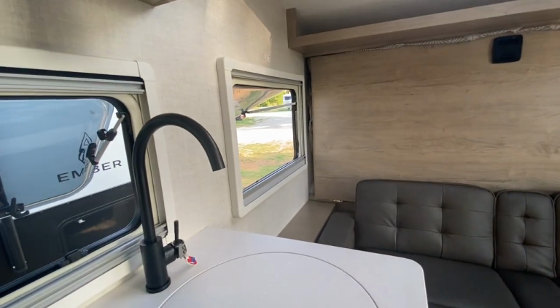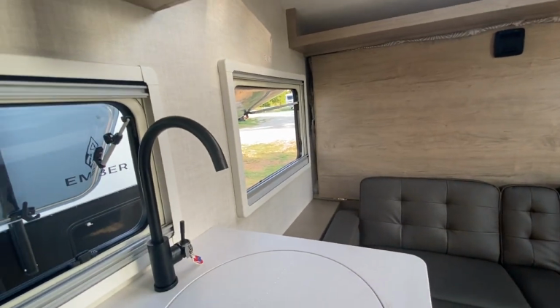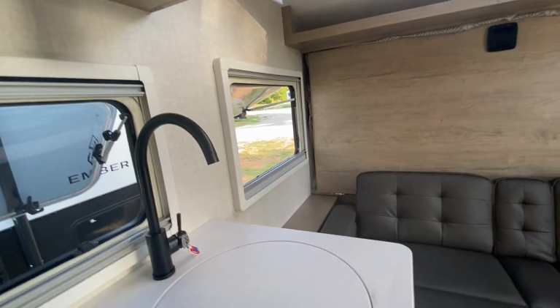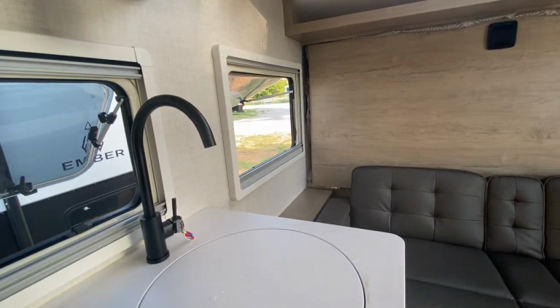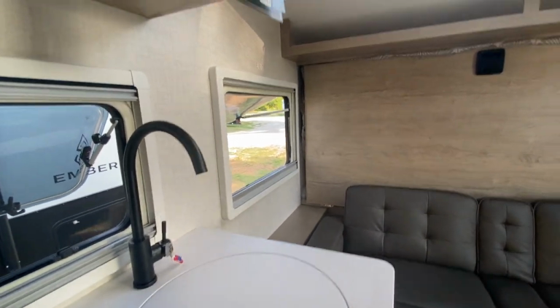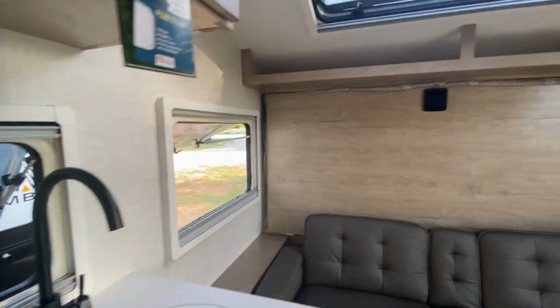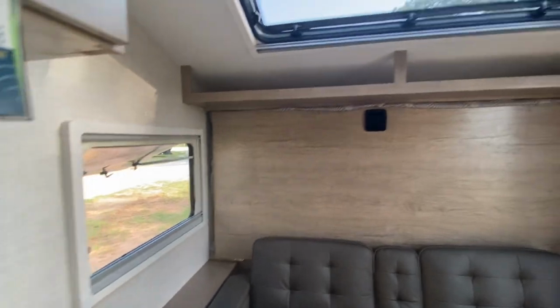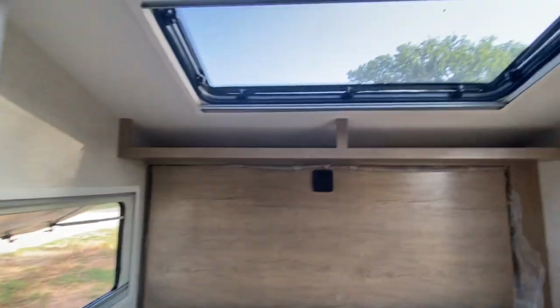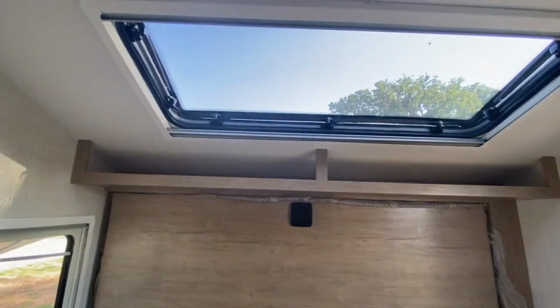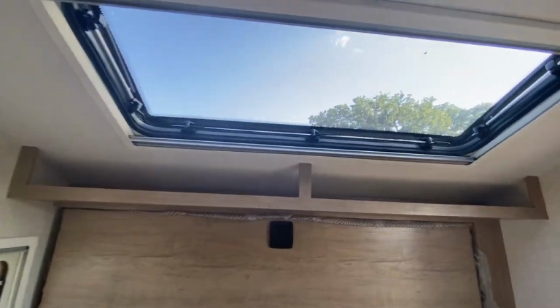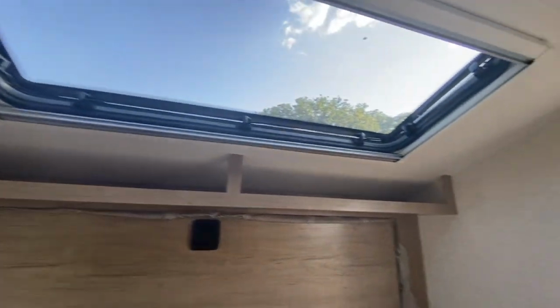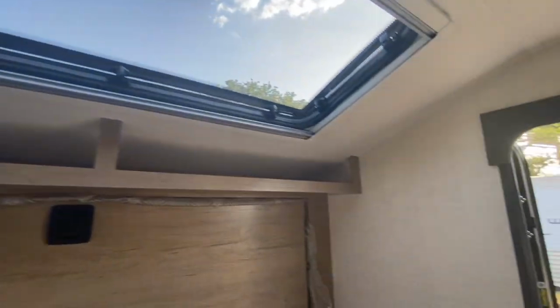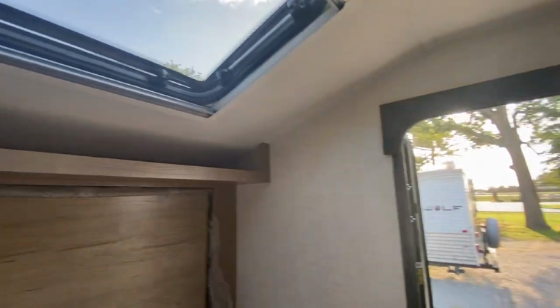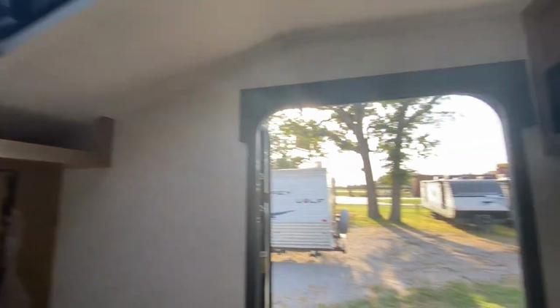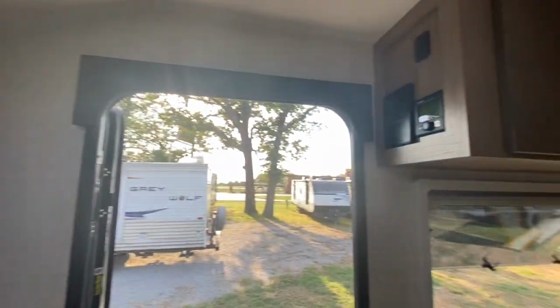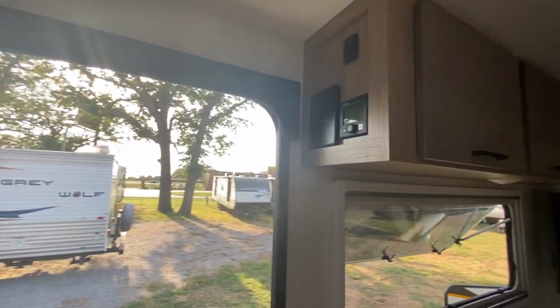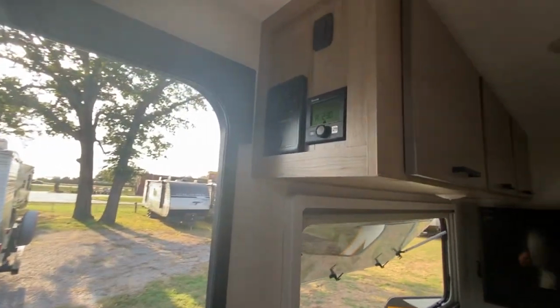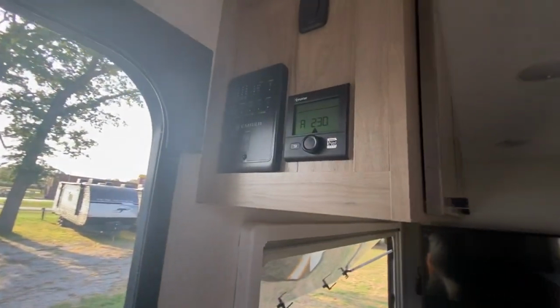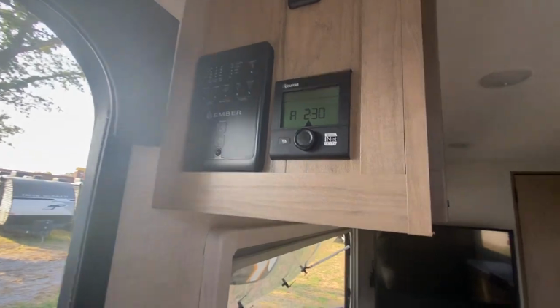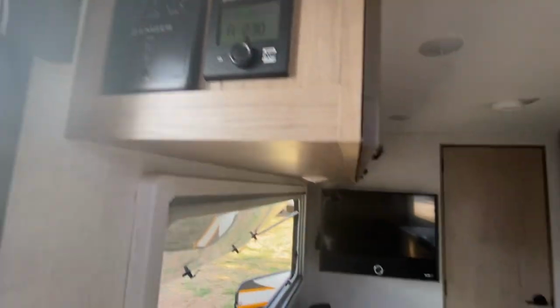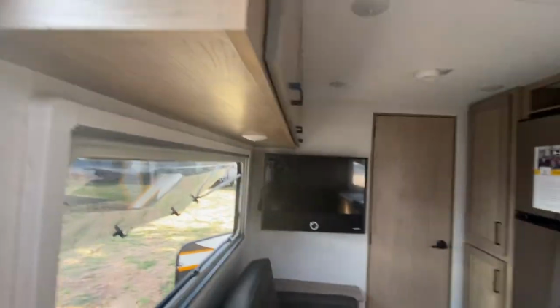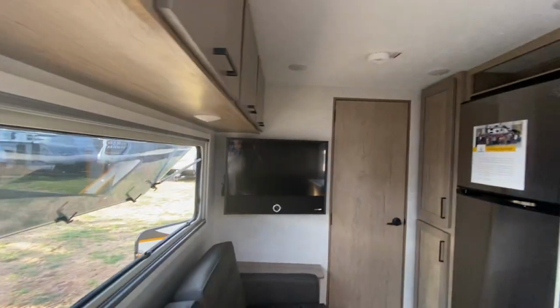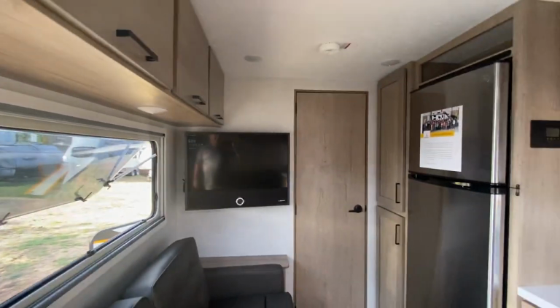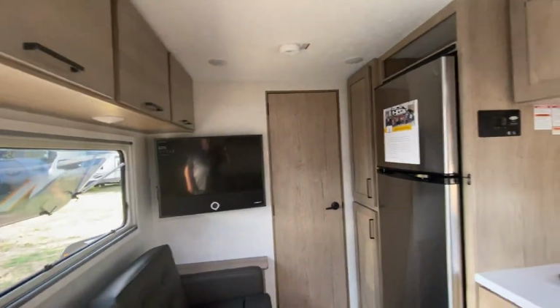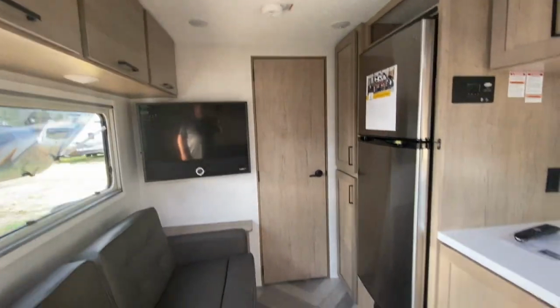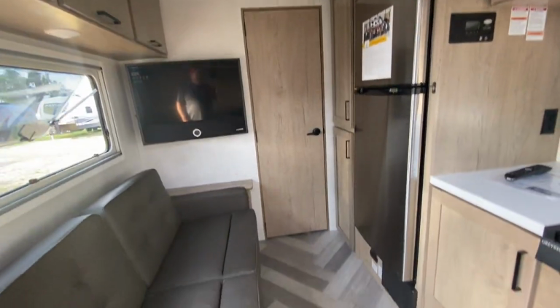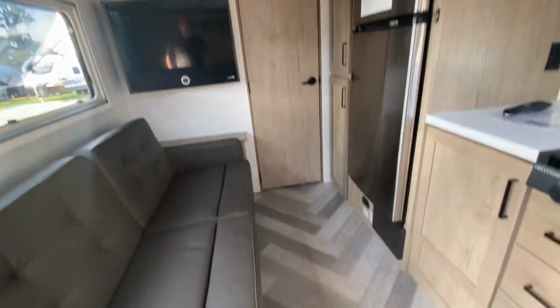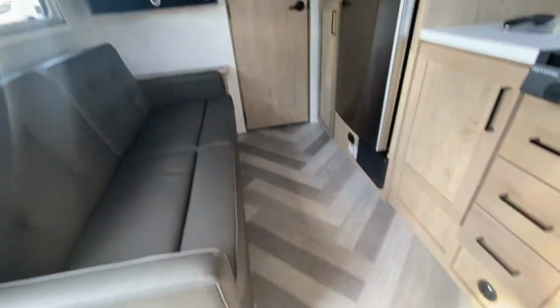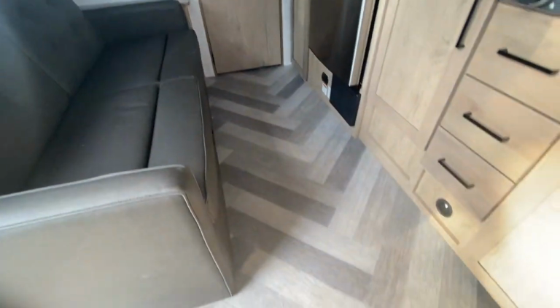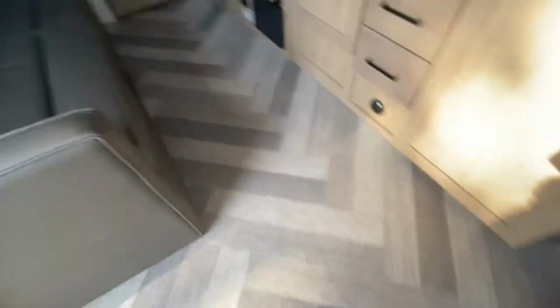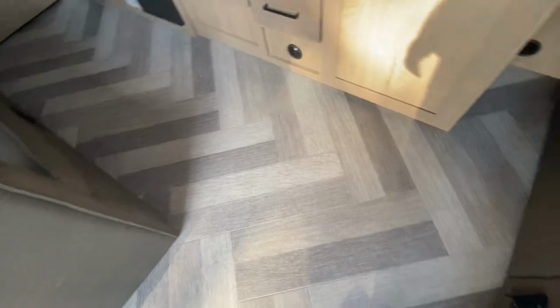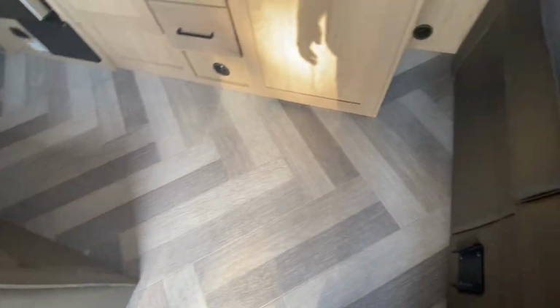So this is the 170 MRB — Ember Overland. This is the non-slide unit, 4,200 pounds, with beautiful Shaw flooring.